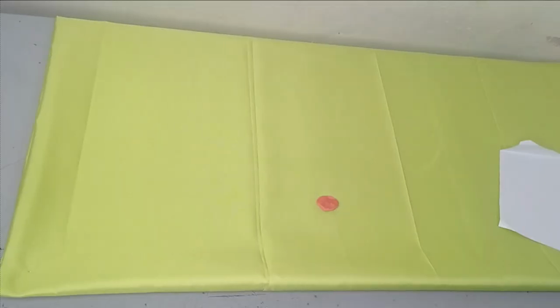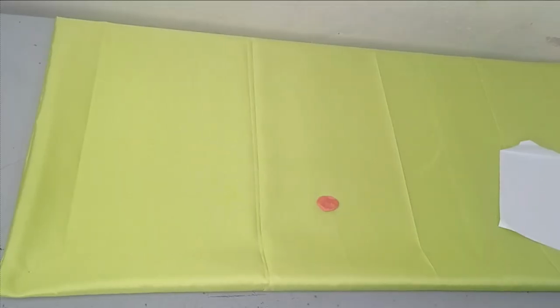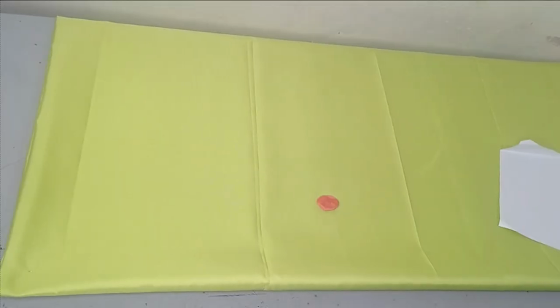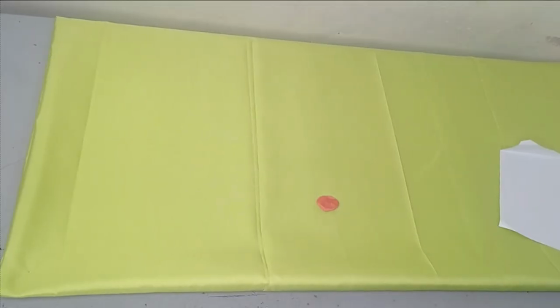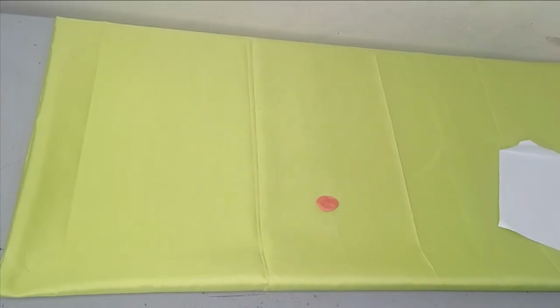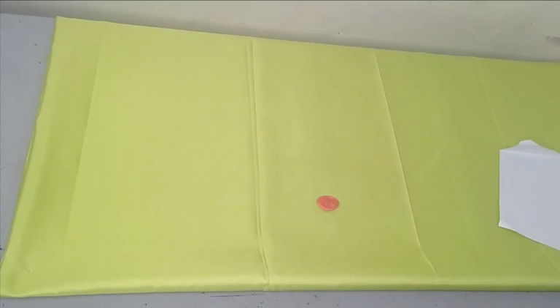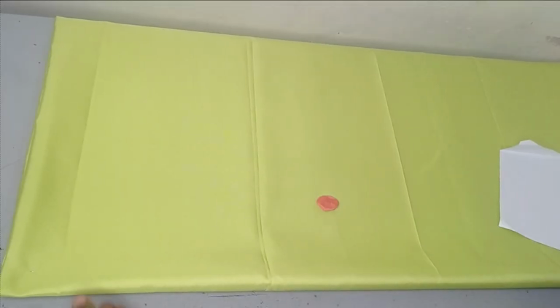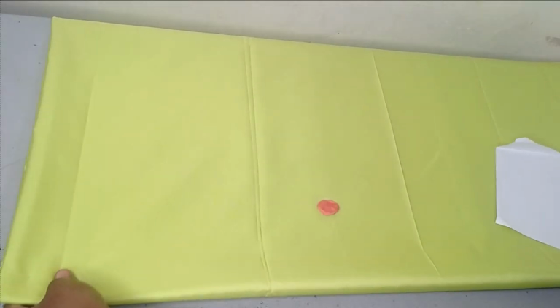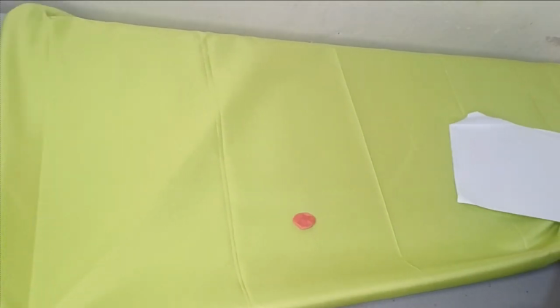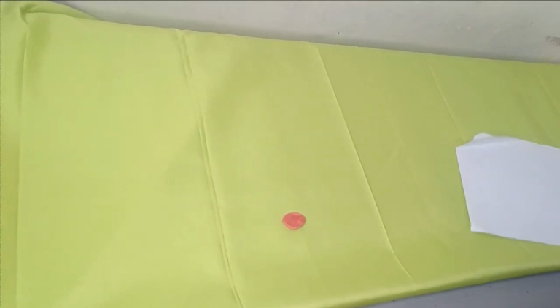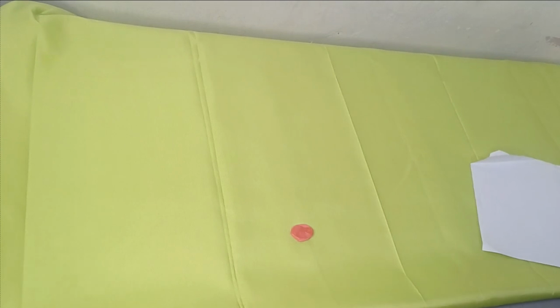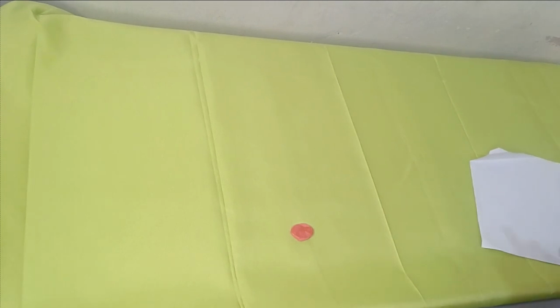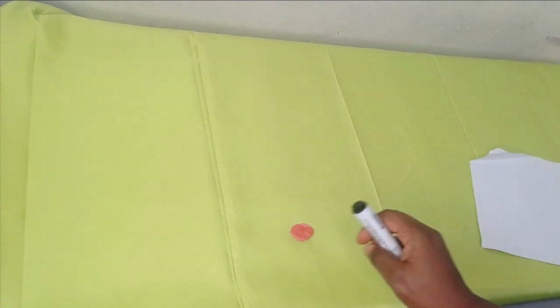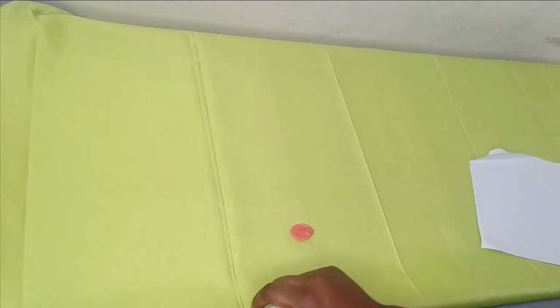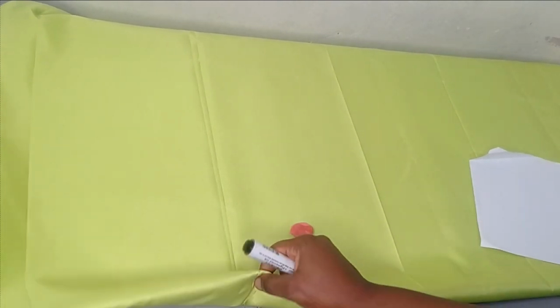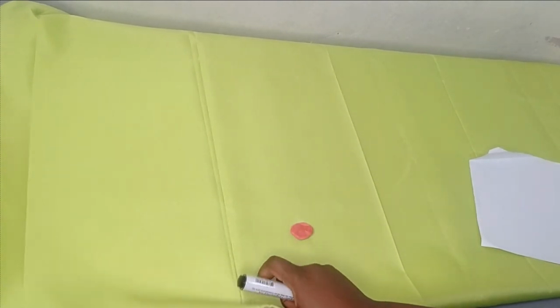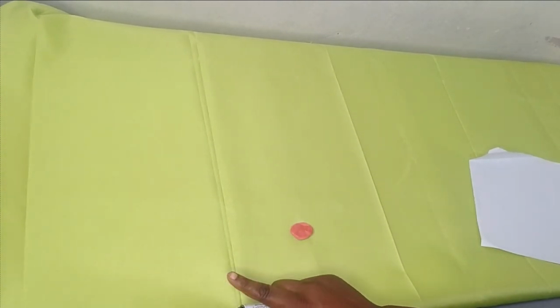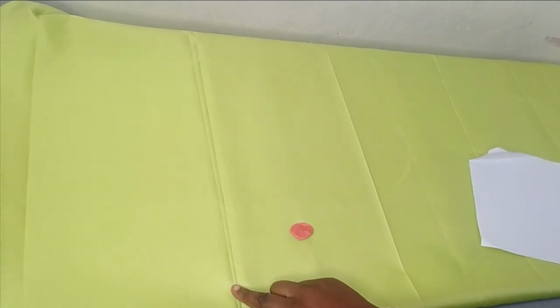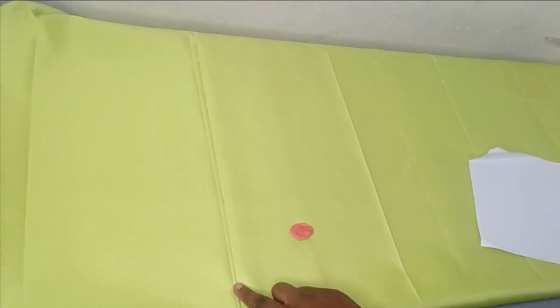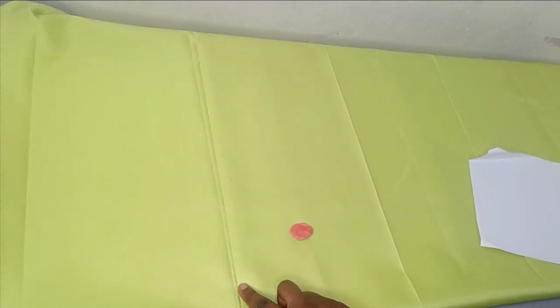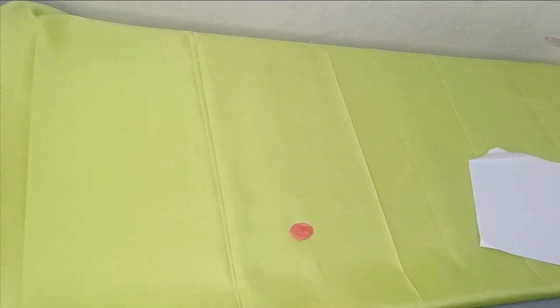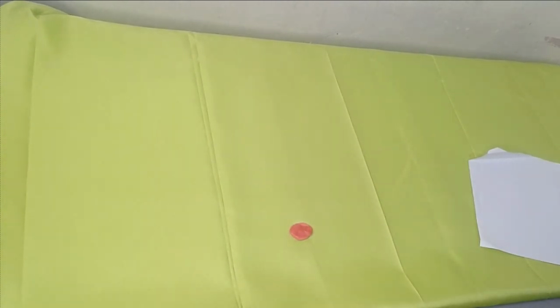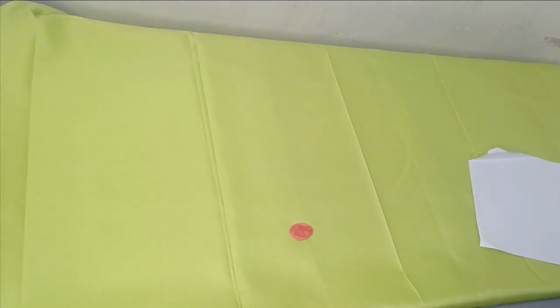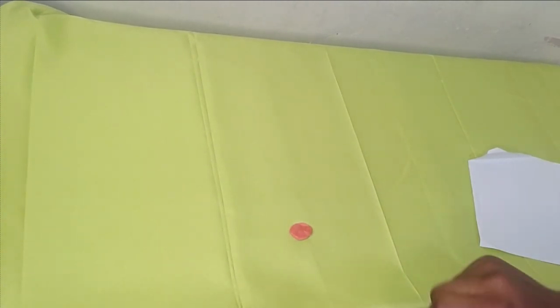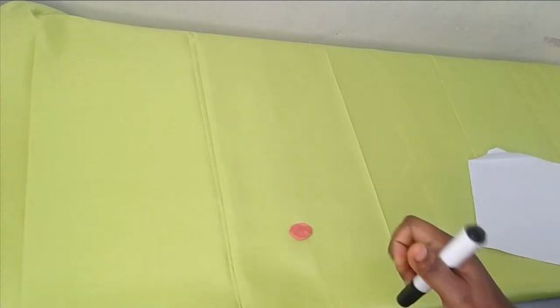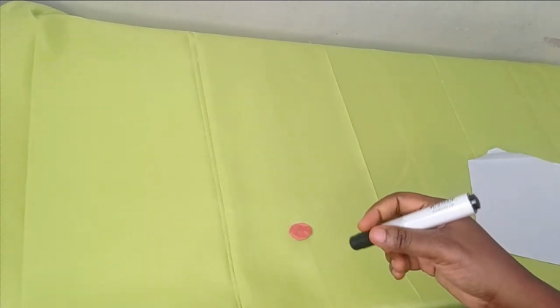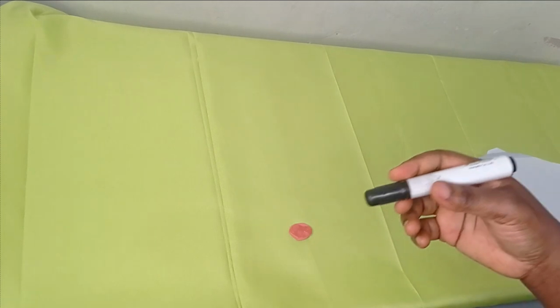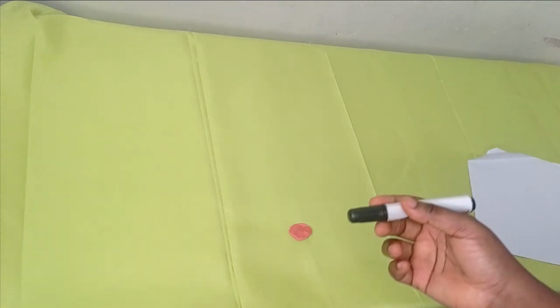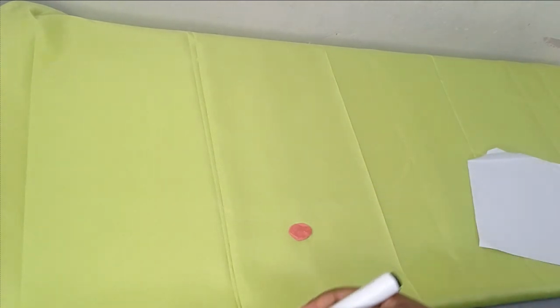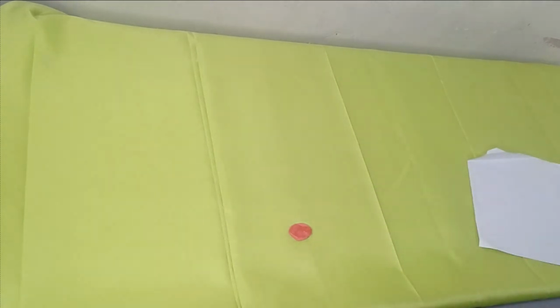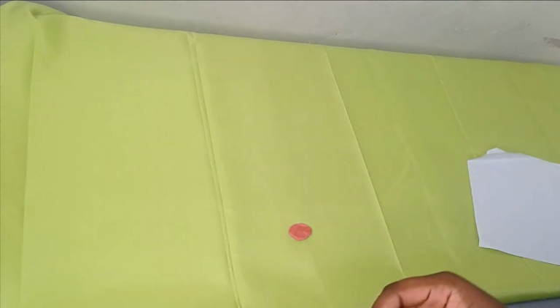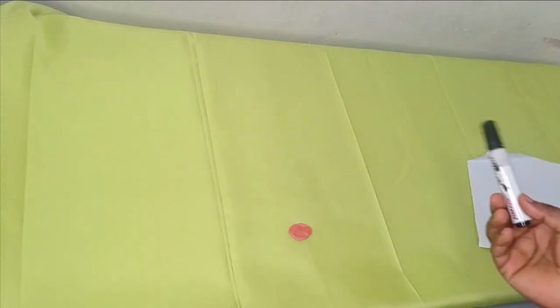For this boo-boo captain, I'm going to be using this certain fabric, but you can use any fabric of your choice. You can use crepe, you can use chiffon.